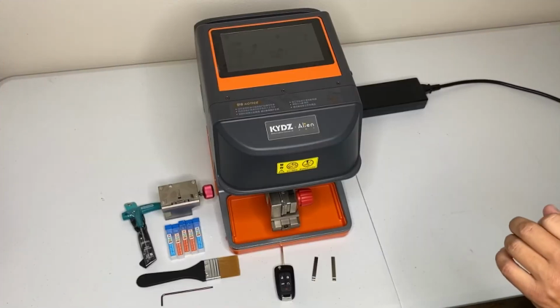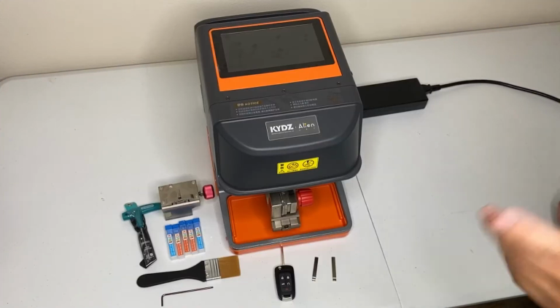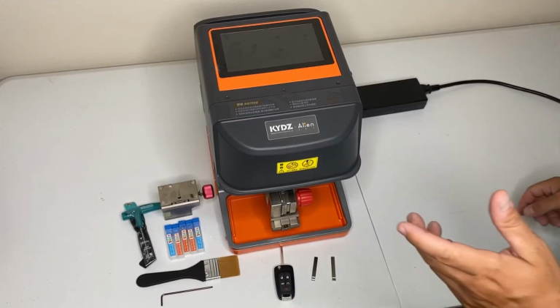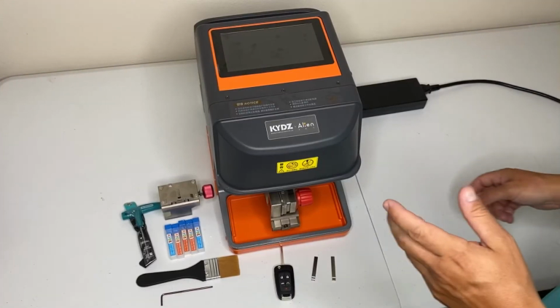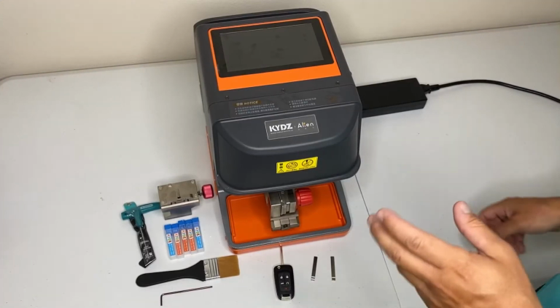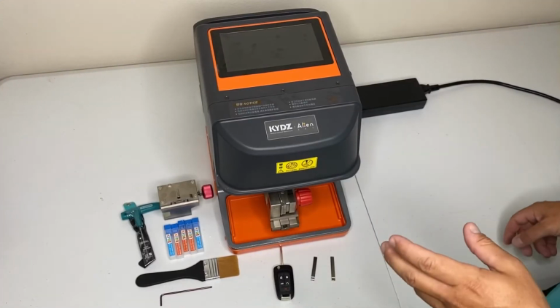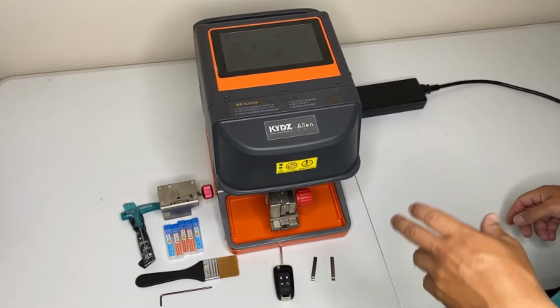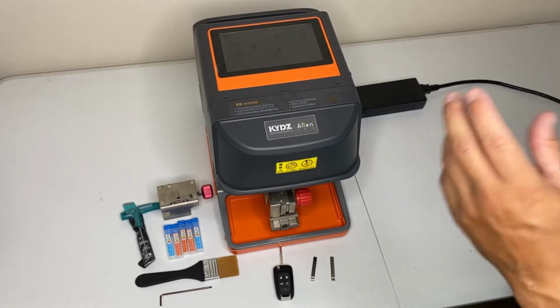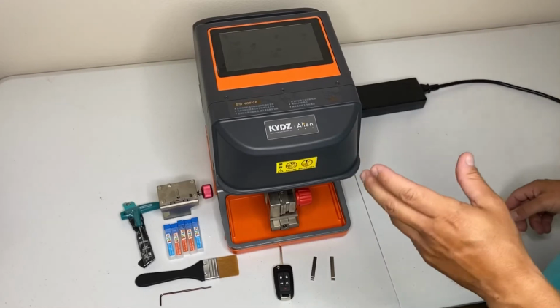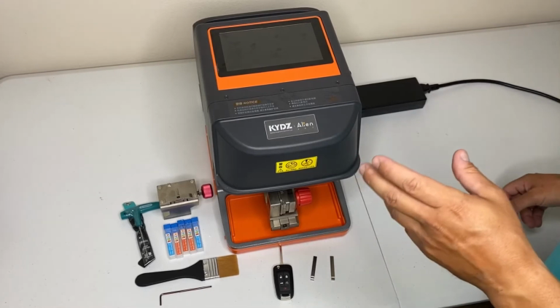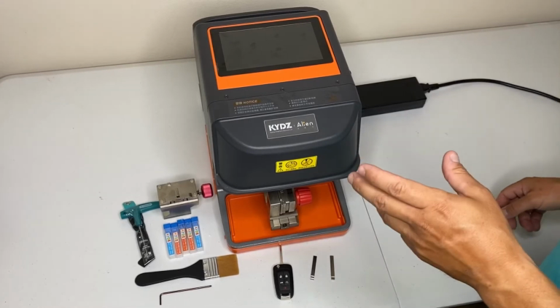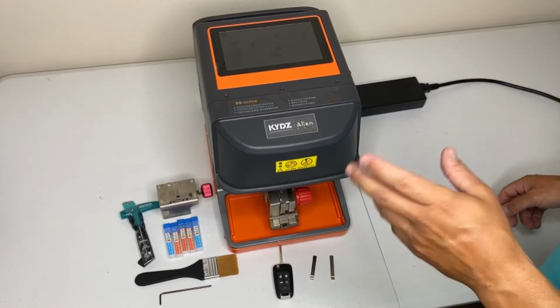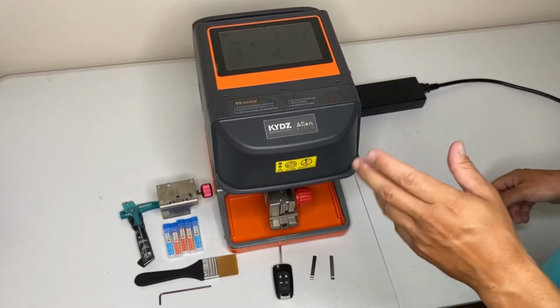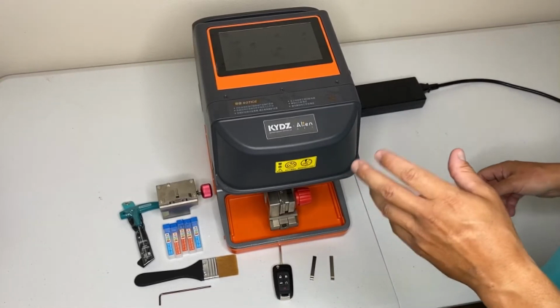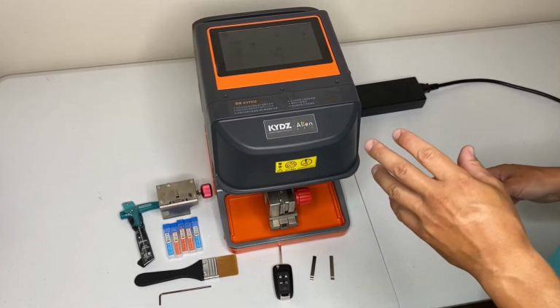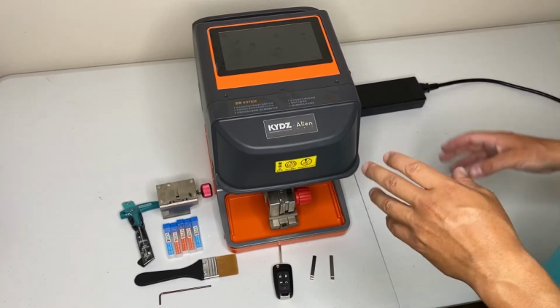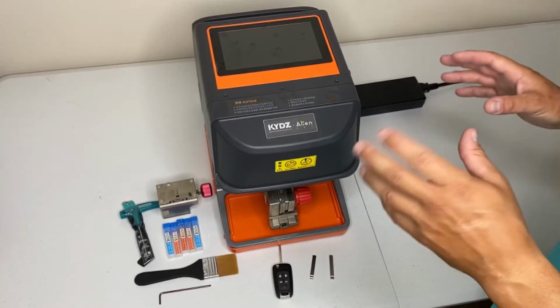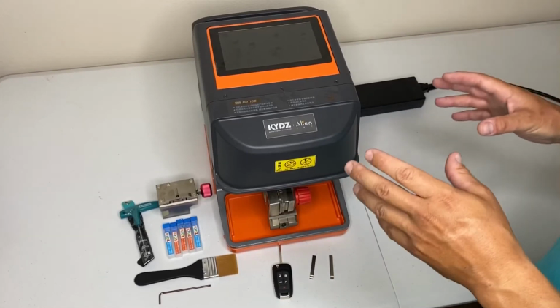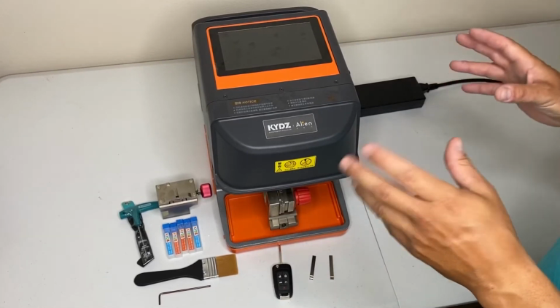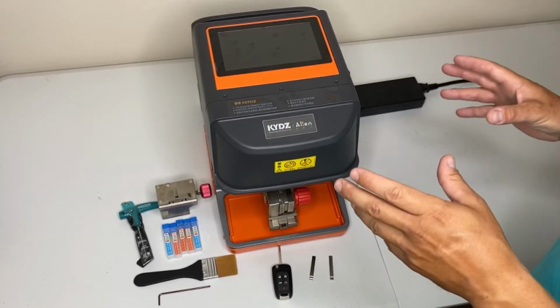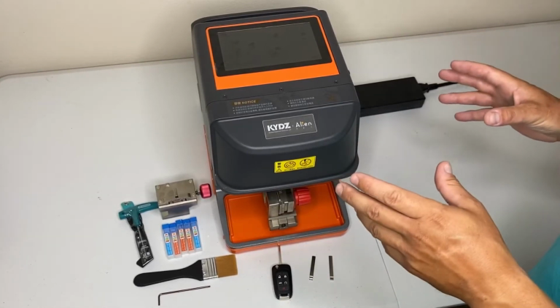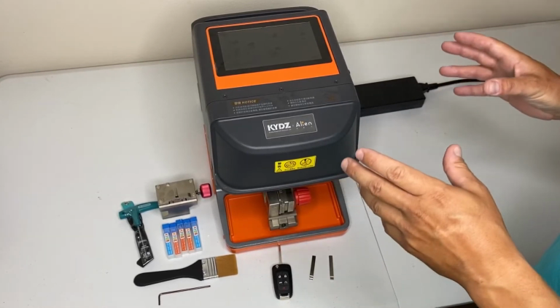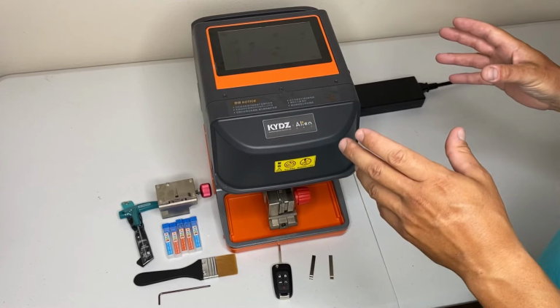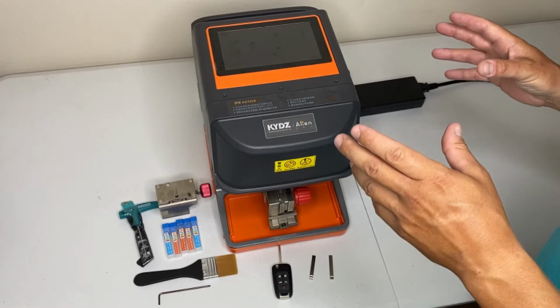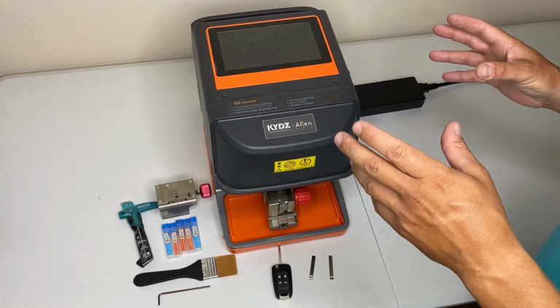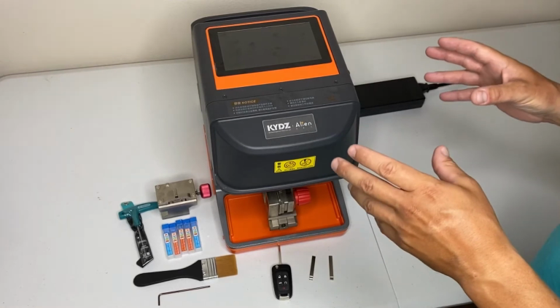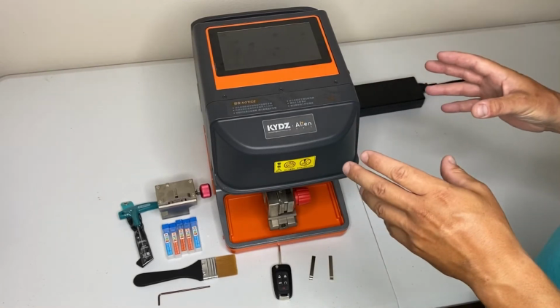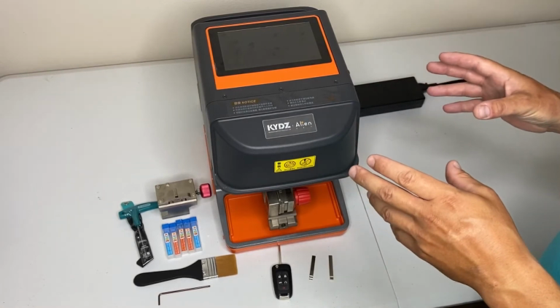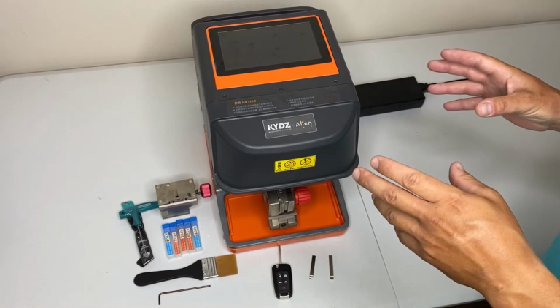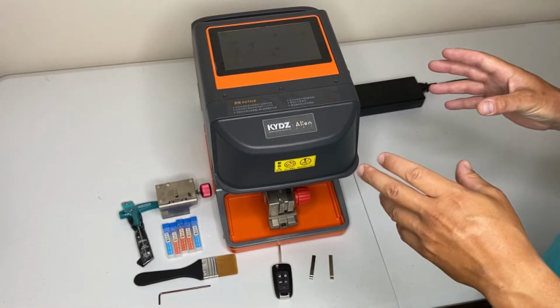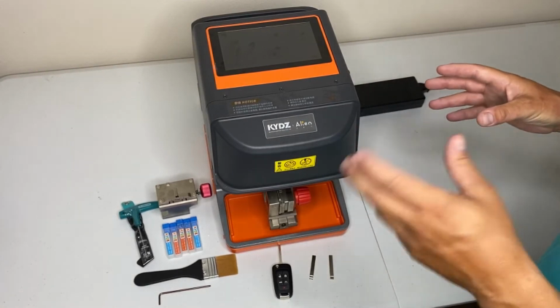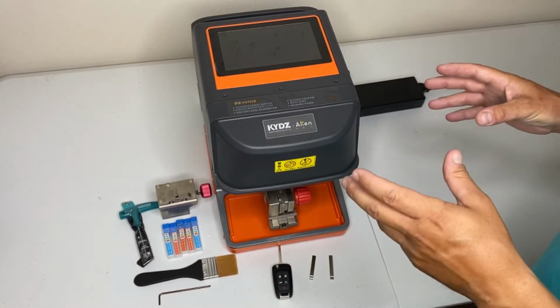Hey guys, Josh here with SFFOBS. Just introducing a new machine, the KYDZ Alien. It's a great machine, looks good. We're going to touch on a few features in this video, show you how it works.